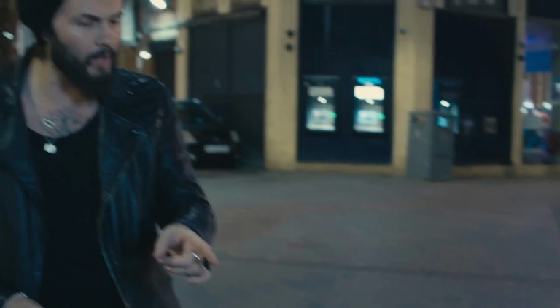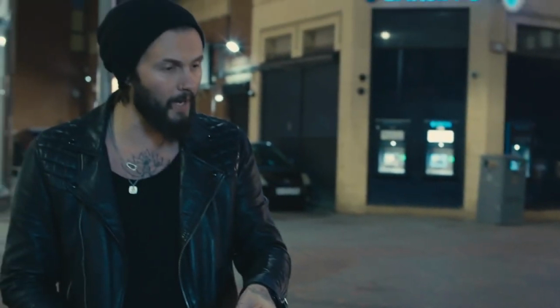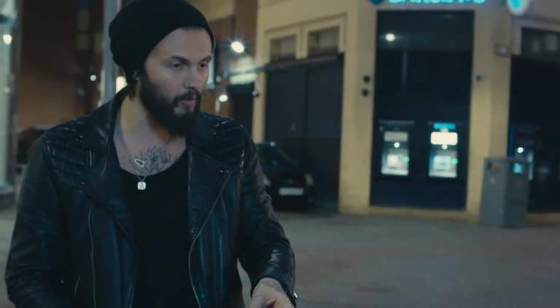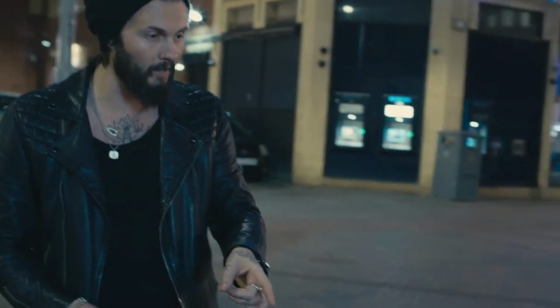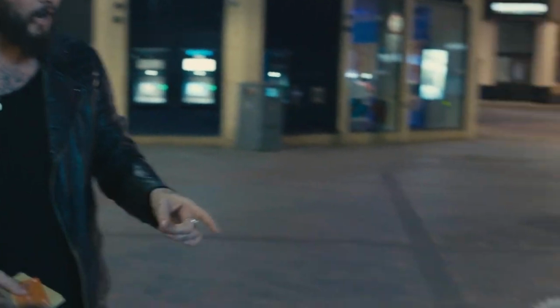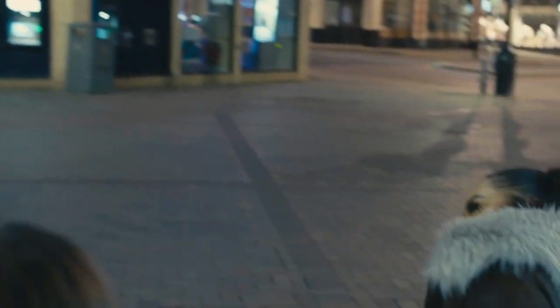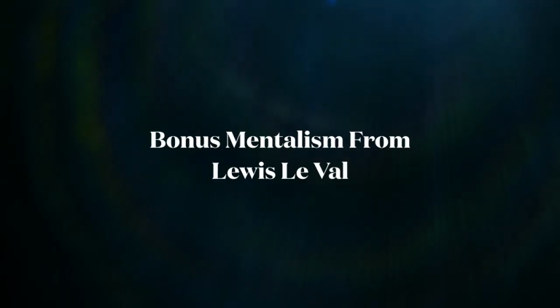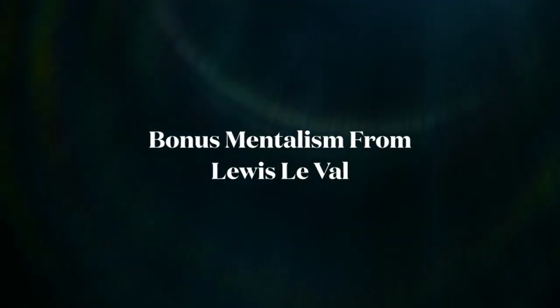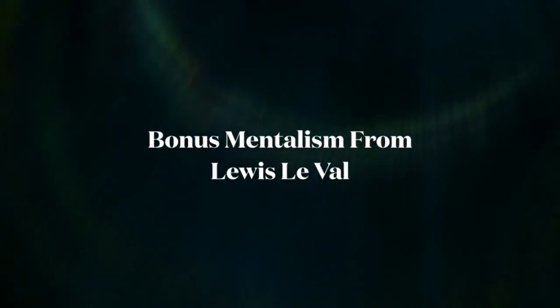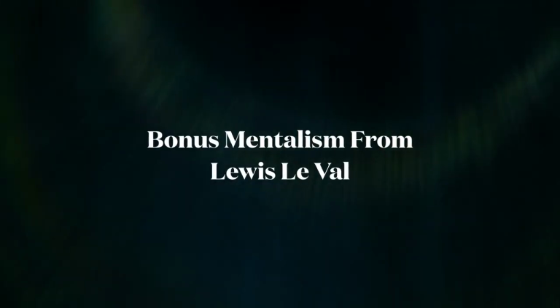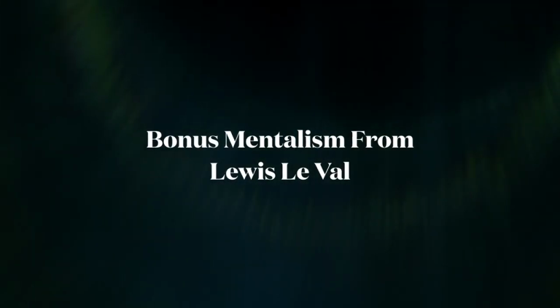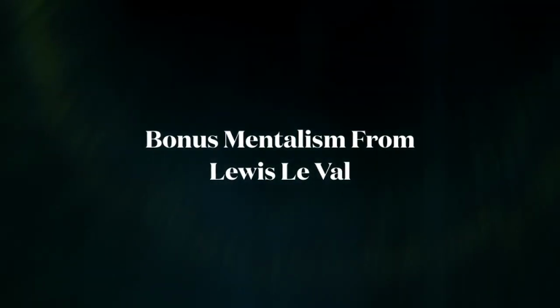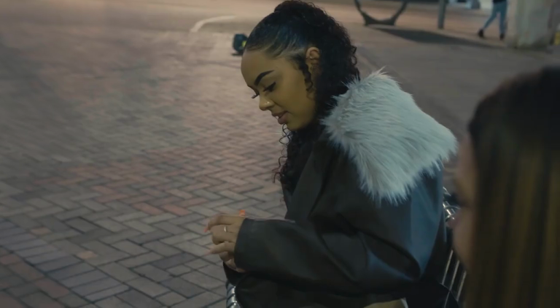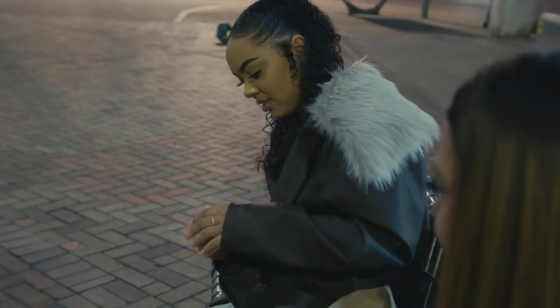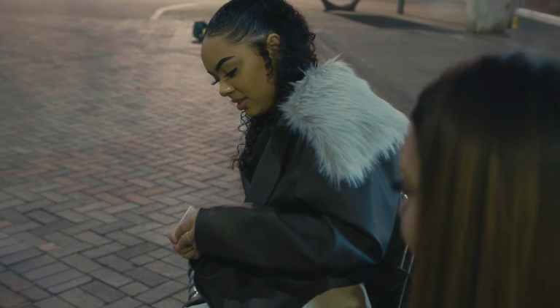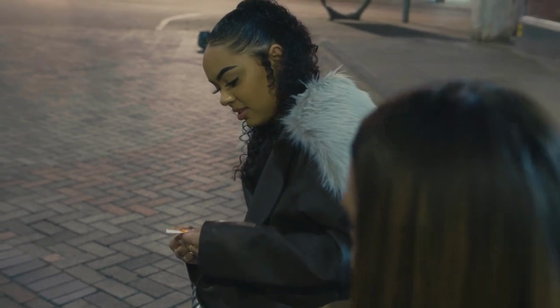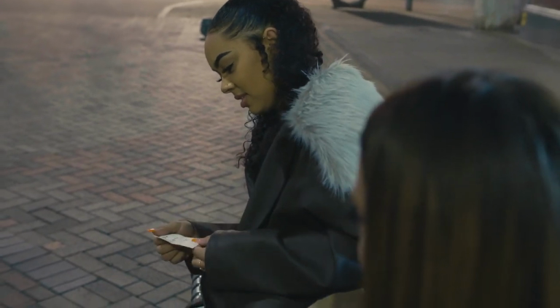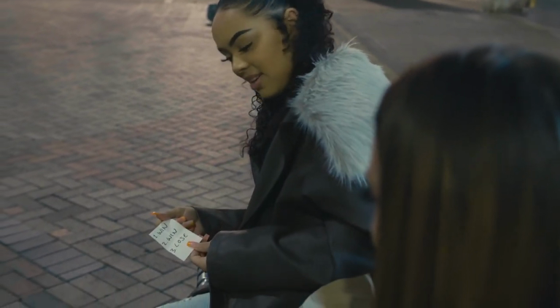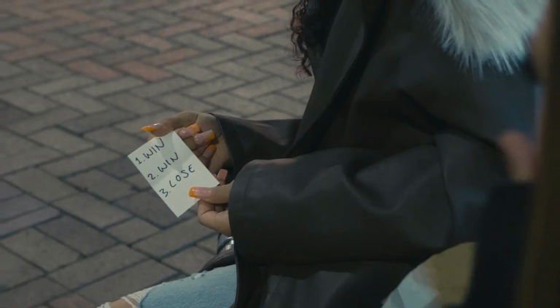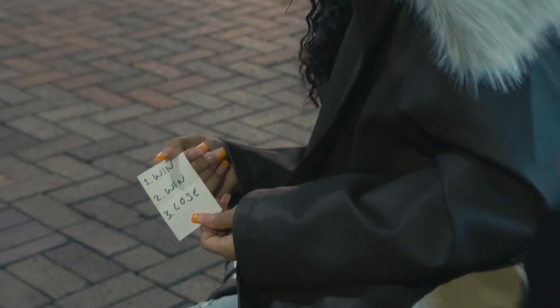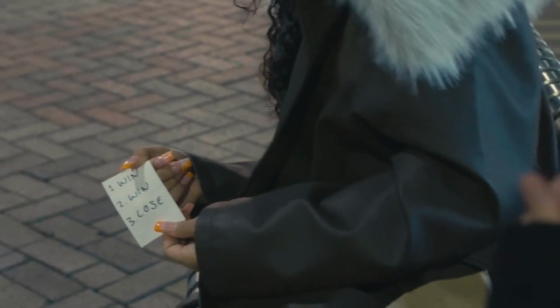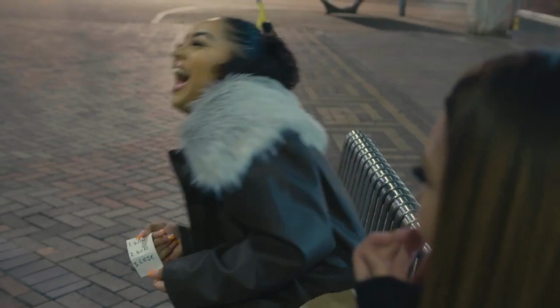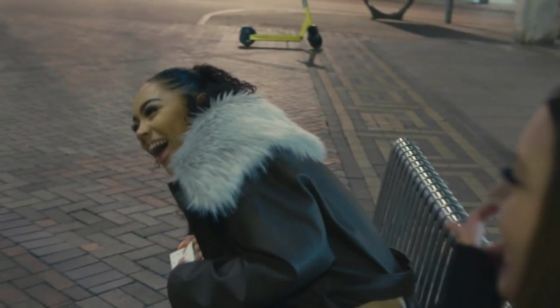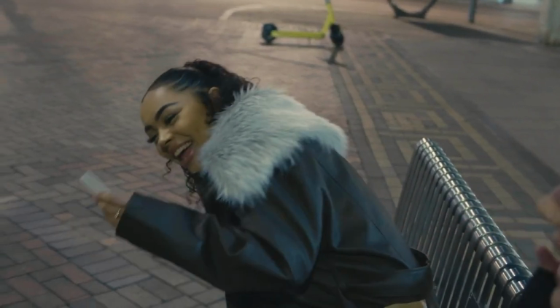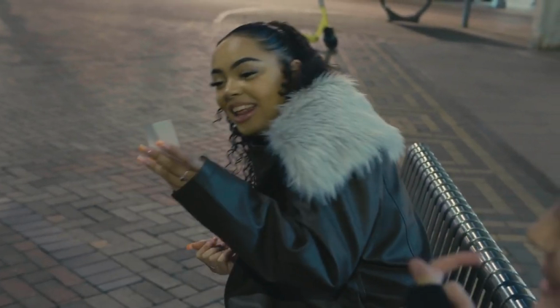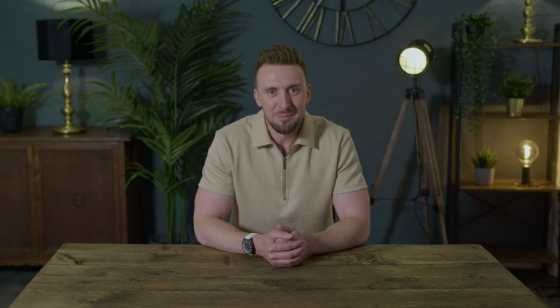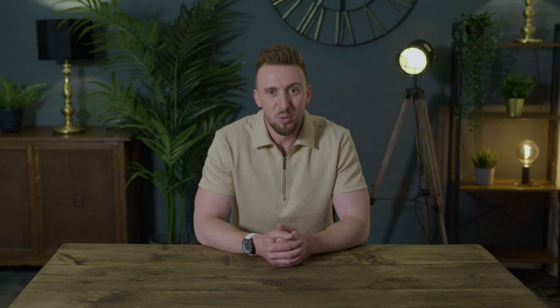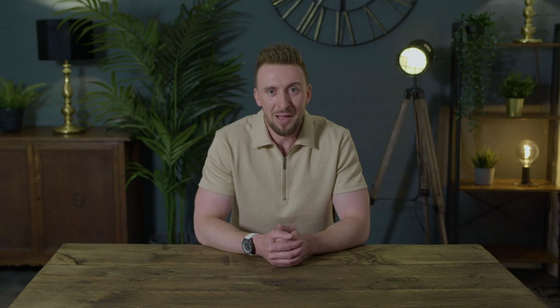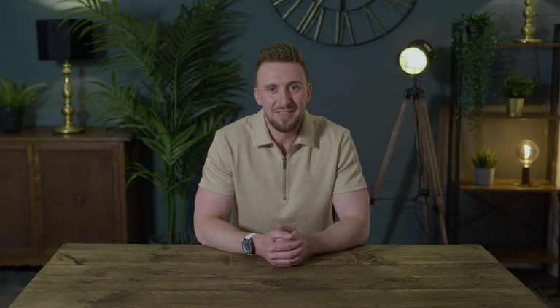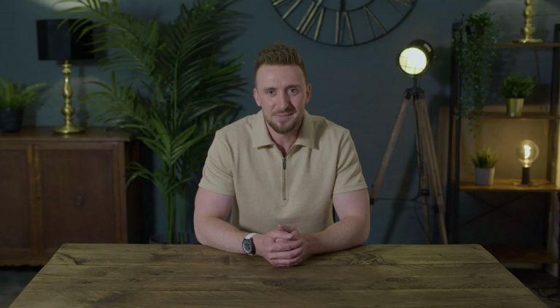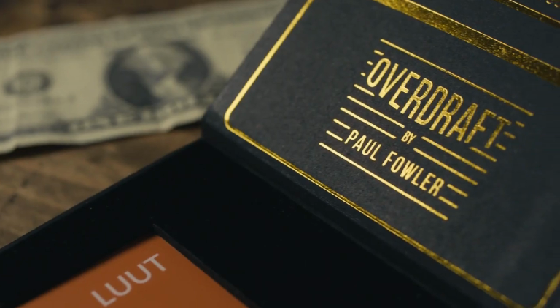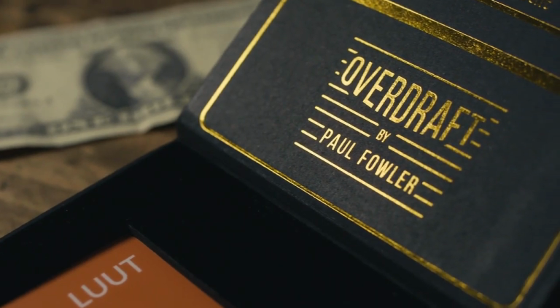Remember that piece of paper I gave you at the beginning? Open it up and look at what it says. You see, you've done incredibly well — you've won one and you've lost one. And that's exactly... My name is Paul Fowler and this is Overdraft.